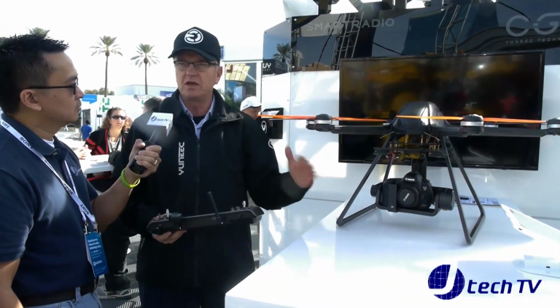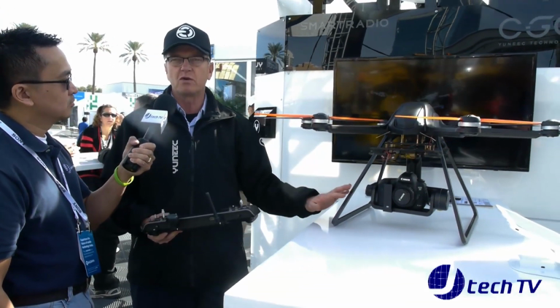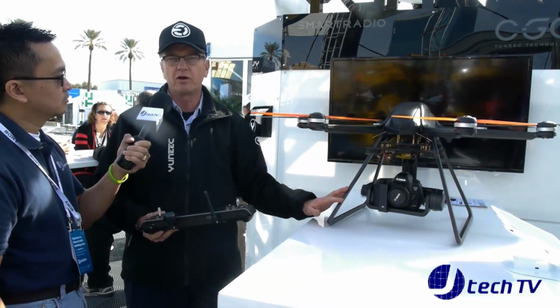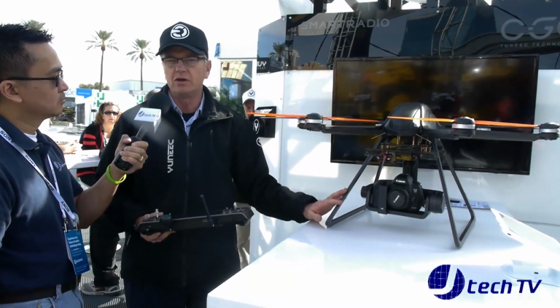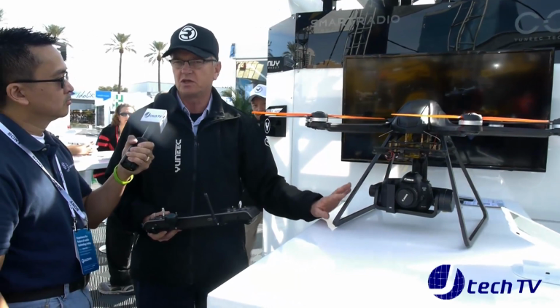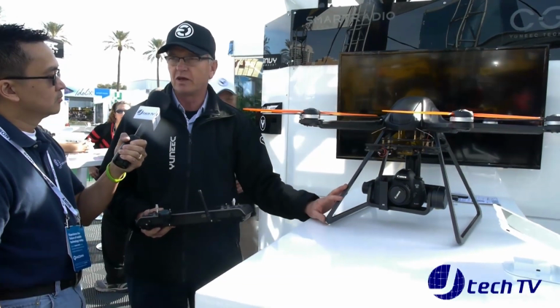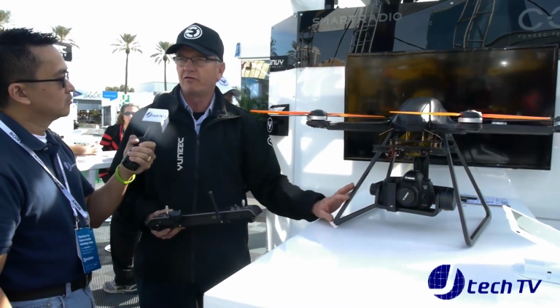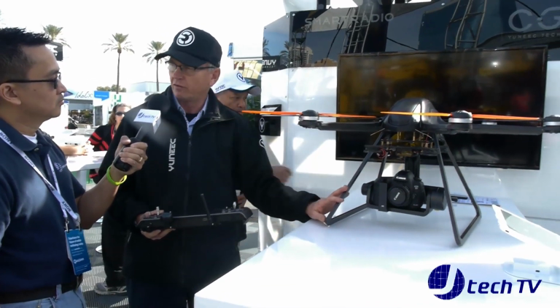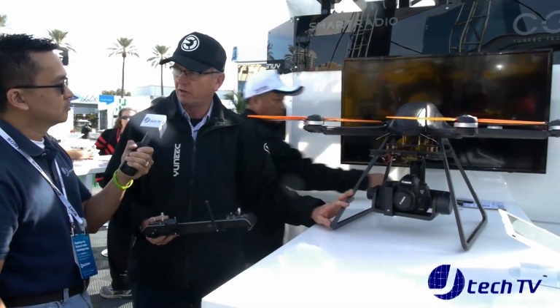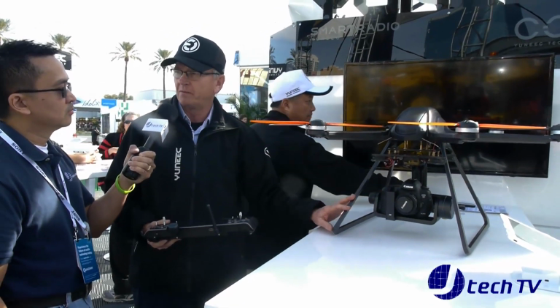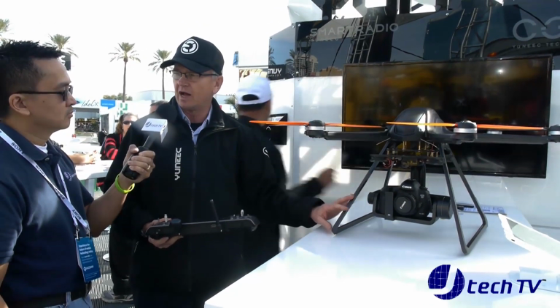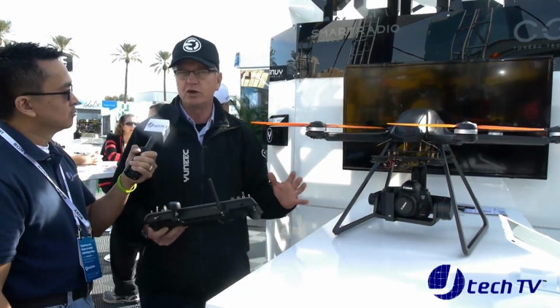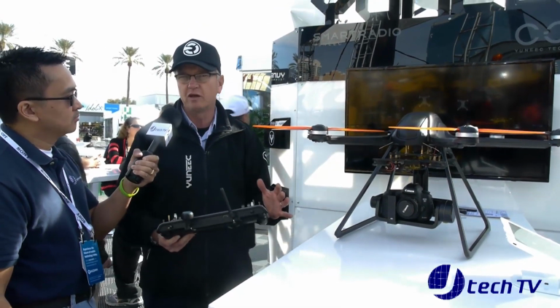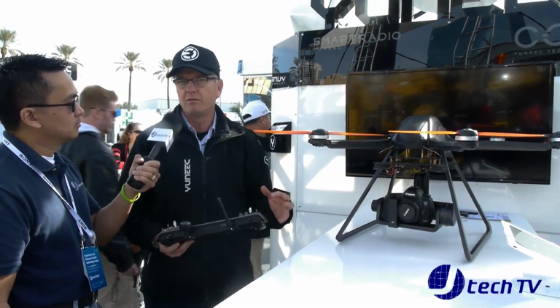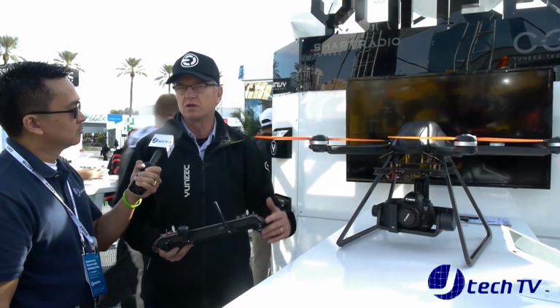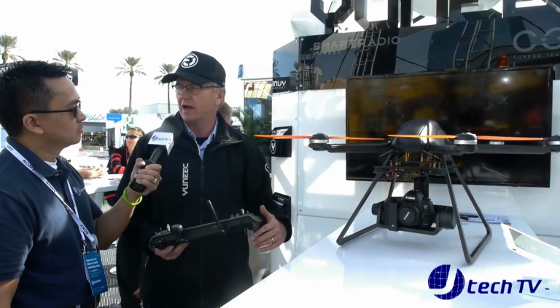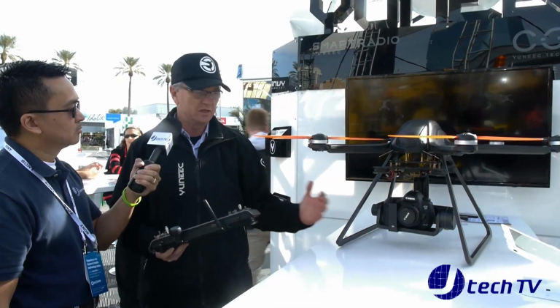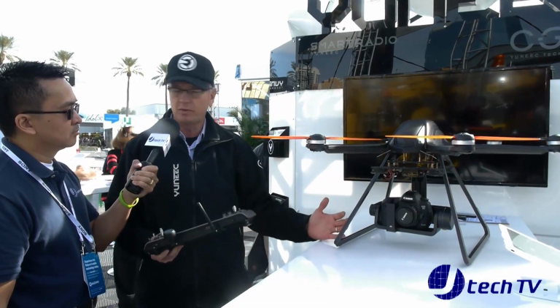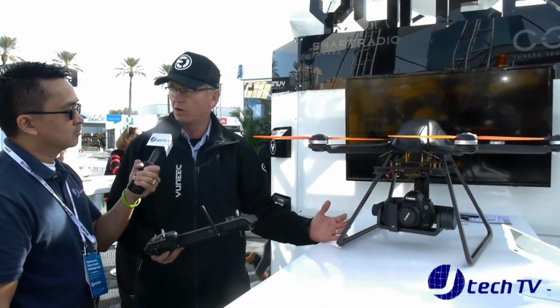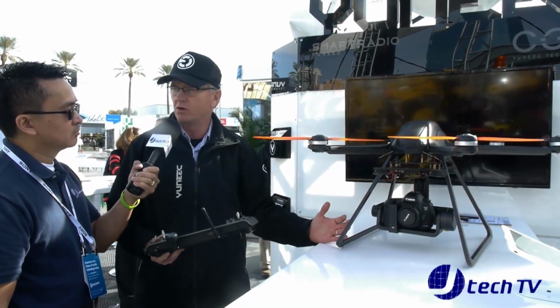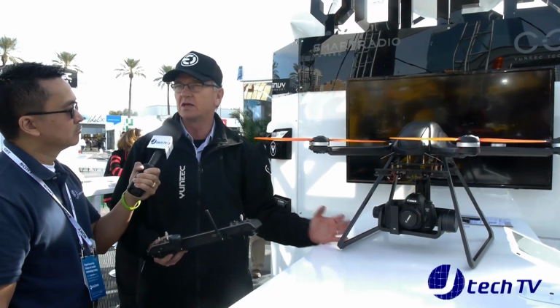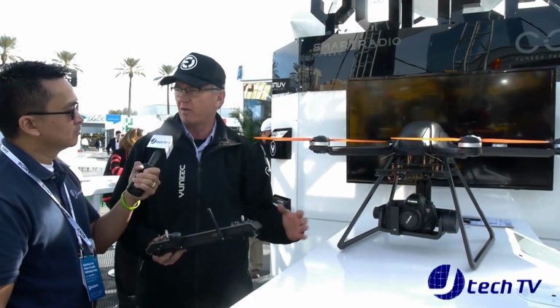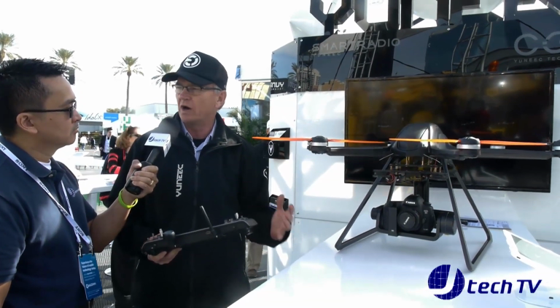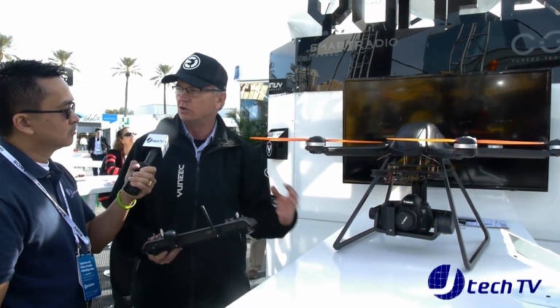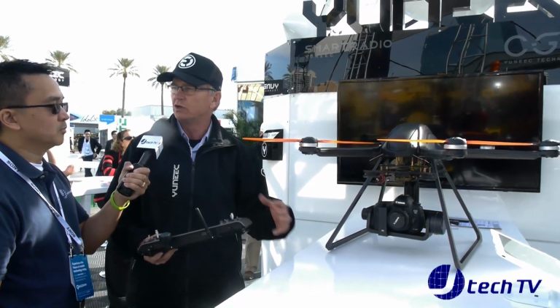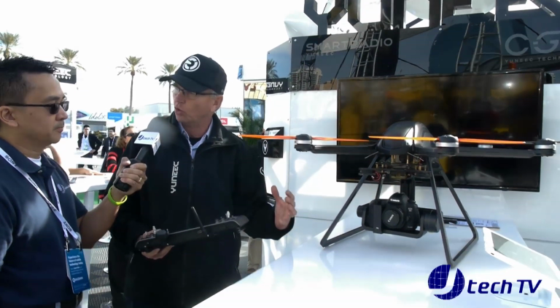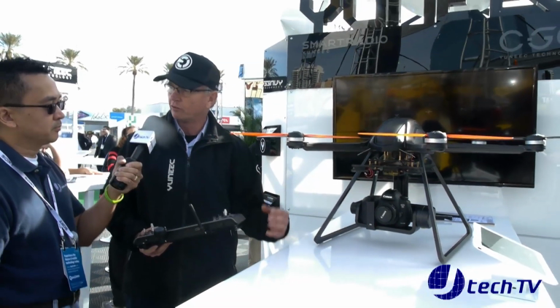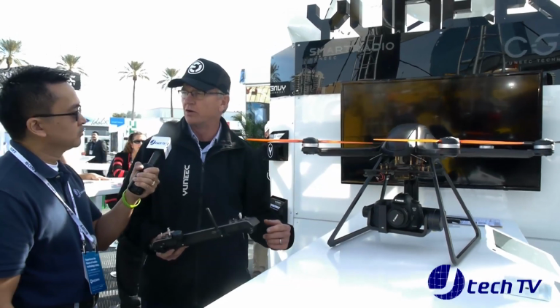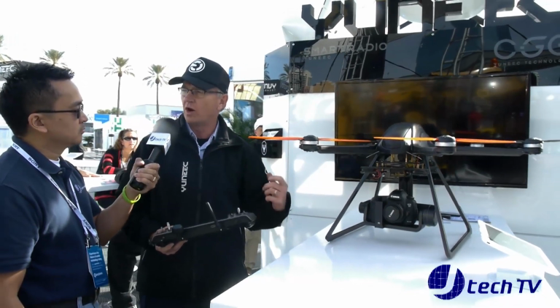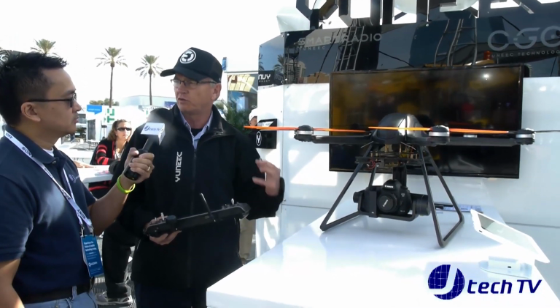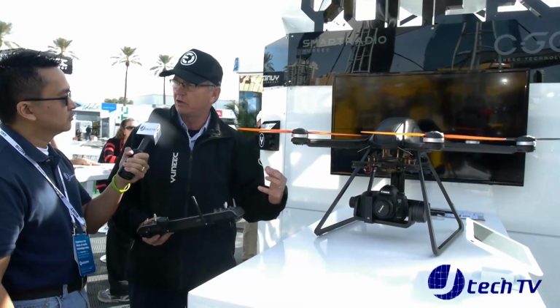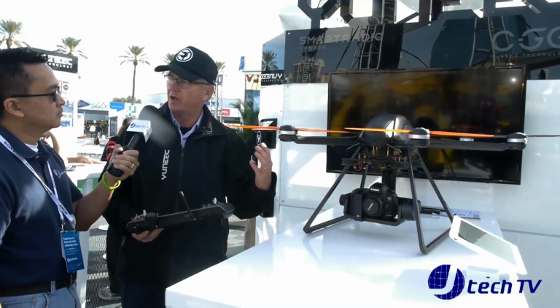These have been around for a couple of years, but typically fairly difficult to fly — a lot of do-it-yourself. But what we're seeing now, and this is an example of what we're coming out with, is an out-of-the-box, ready-to-use tool for someone who wants to do photography from the air.